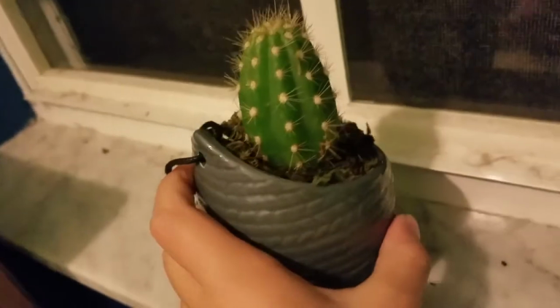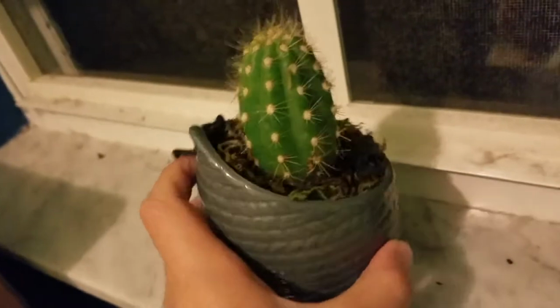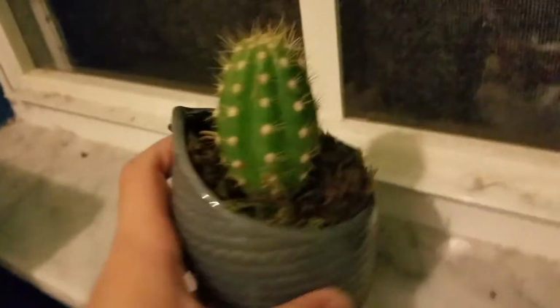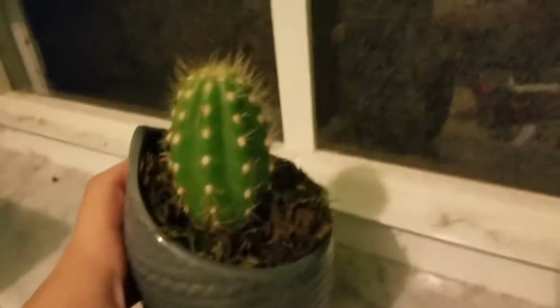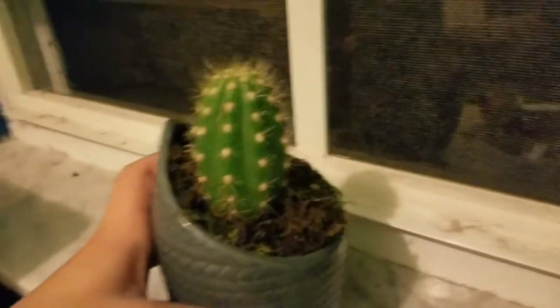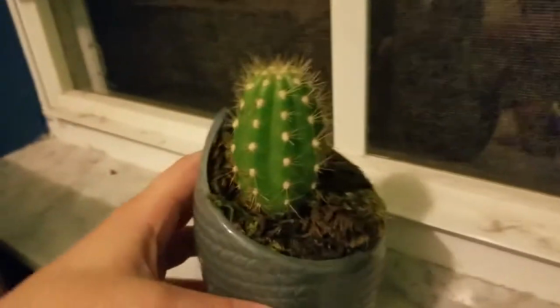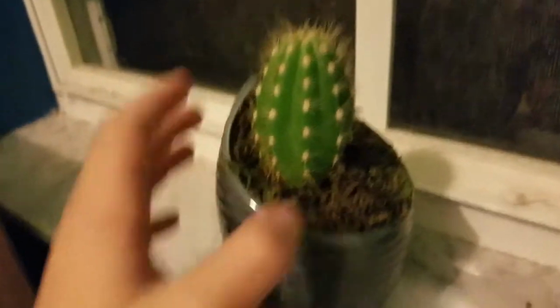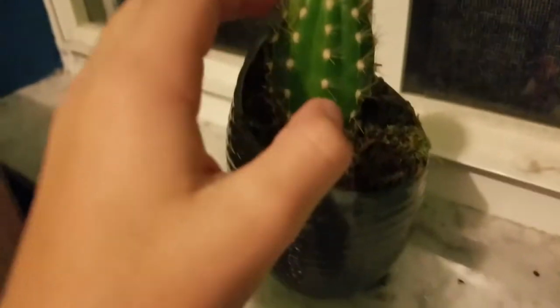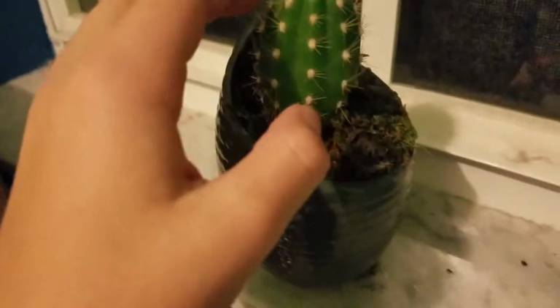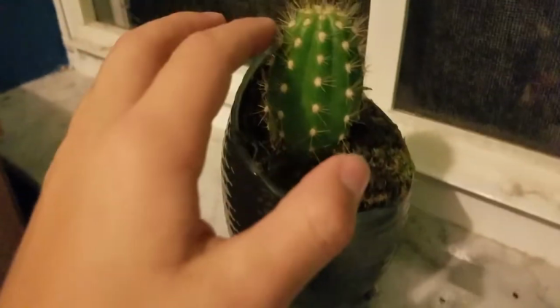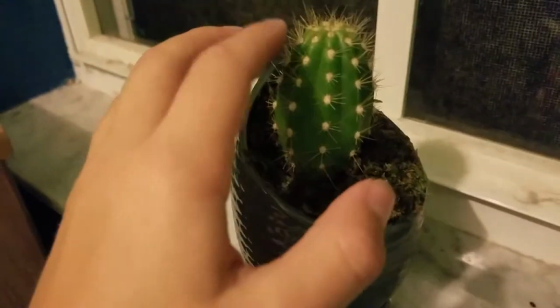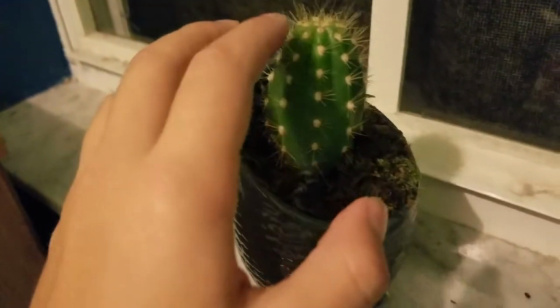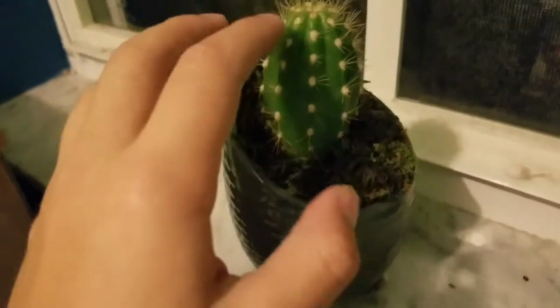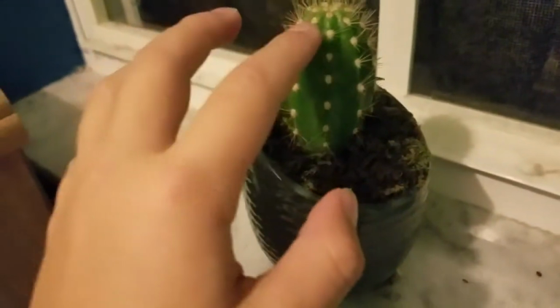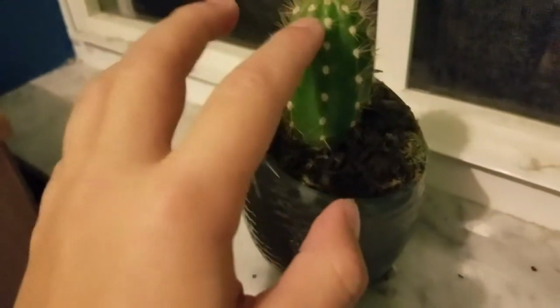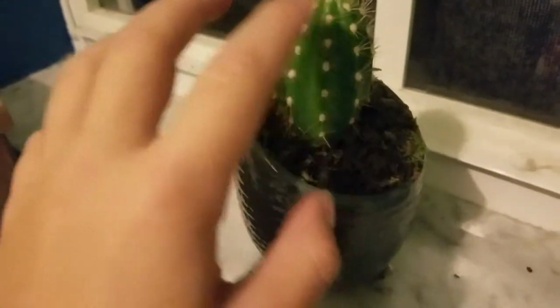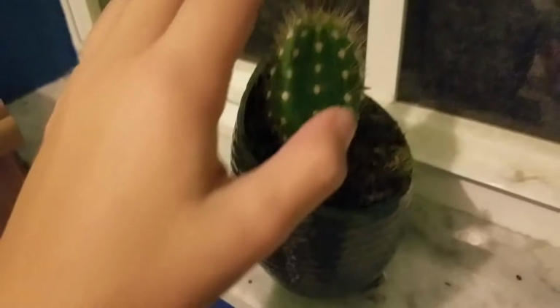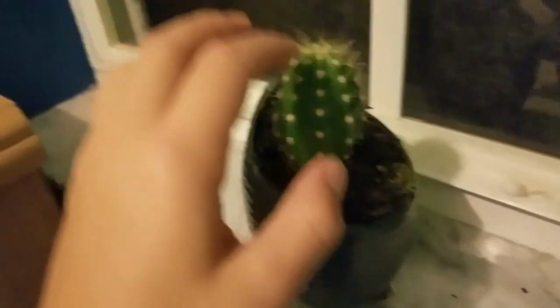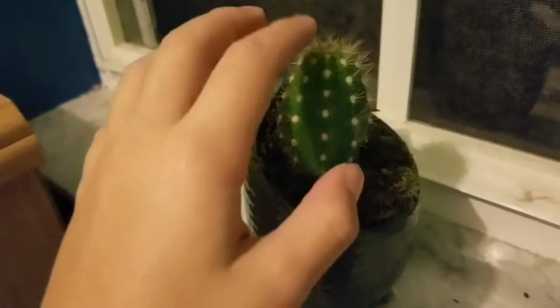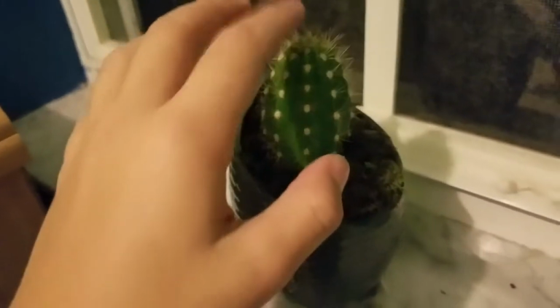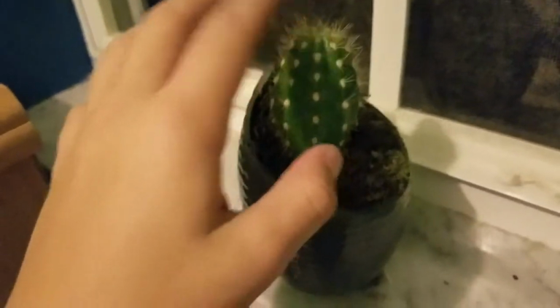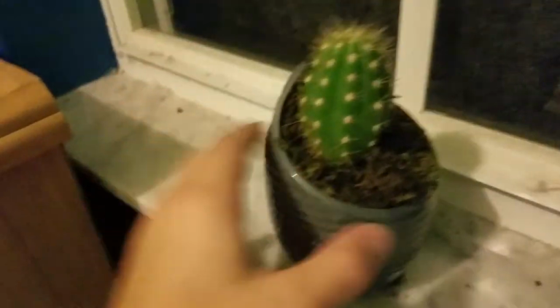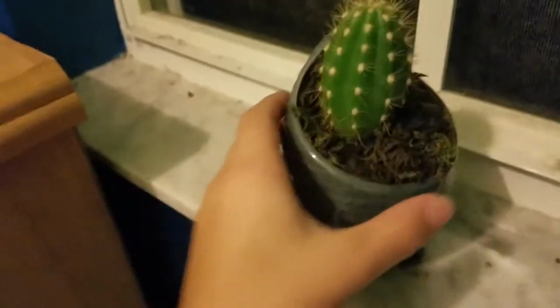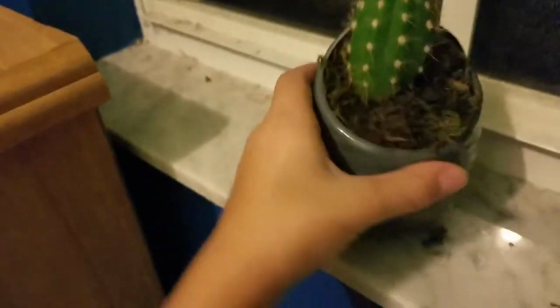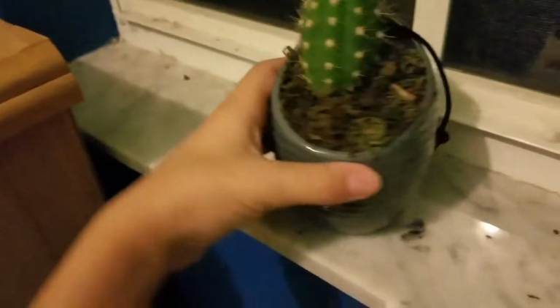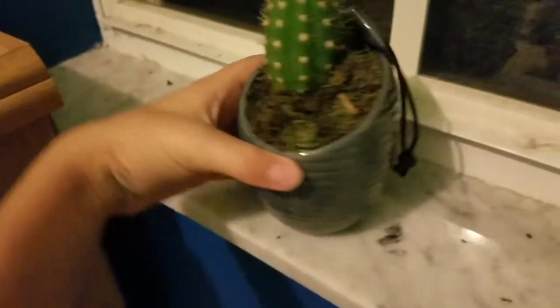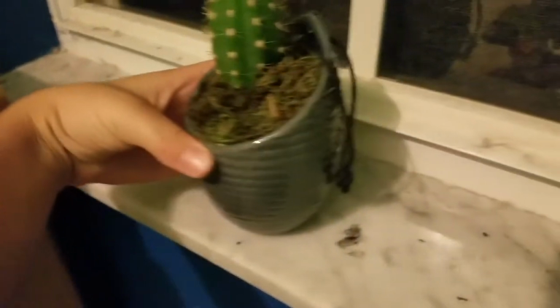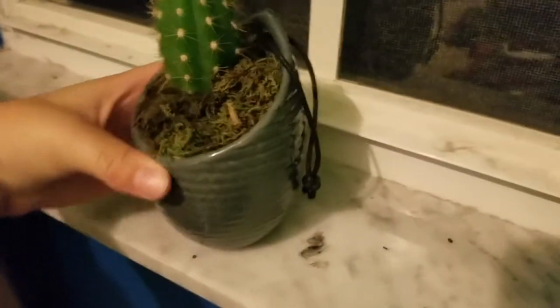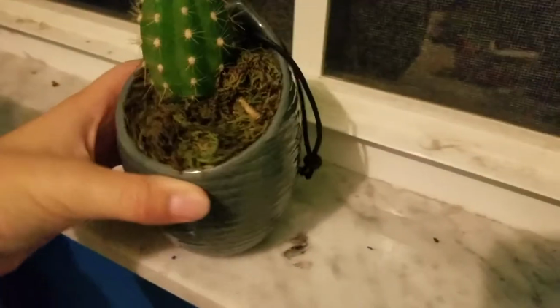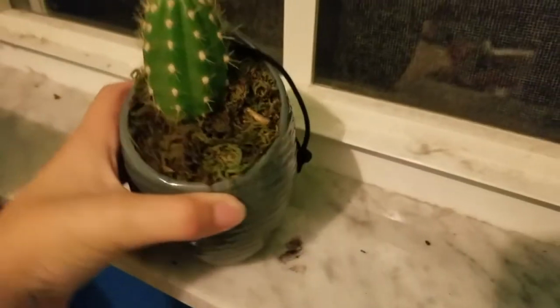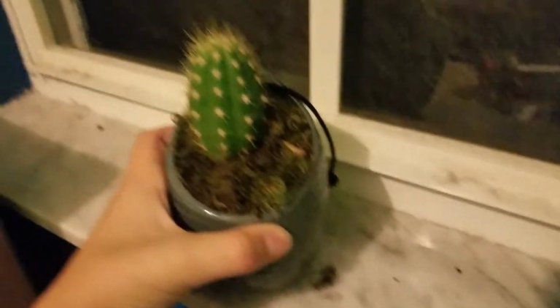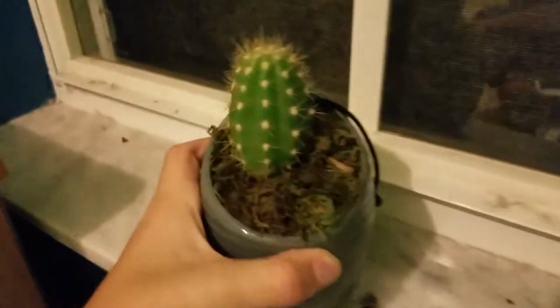You guys should get one. They don't cost that much. And don't worry, they won't hurt you. I'm brave. You like him?